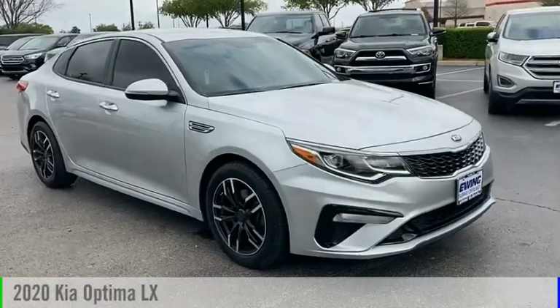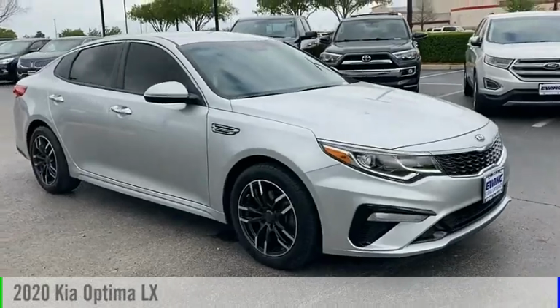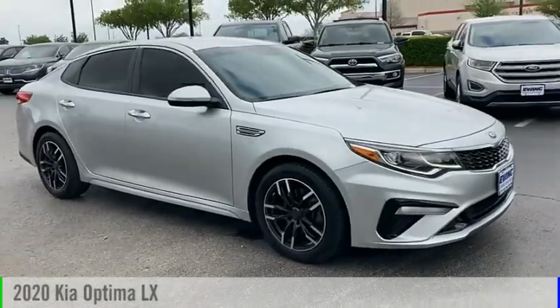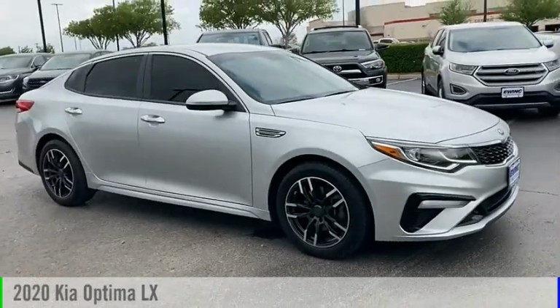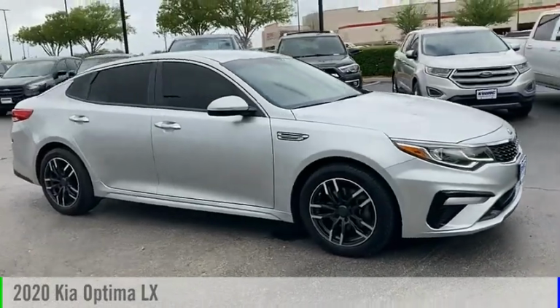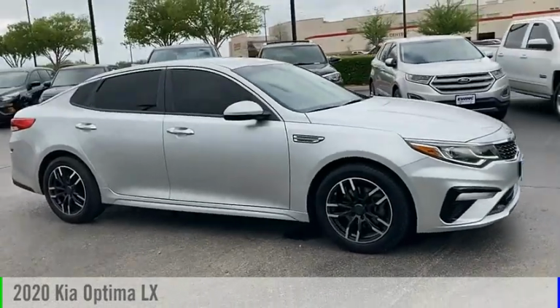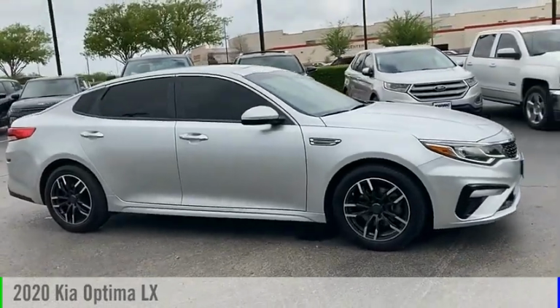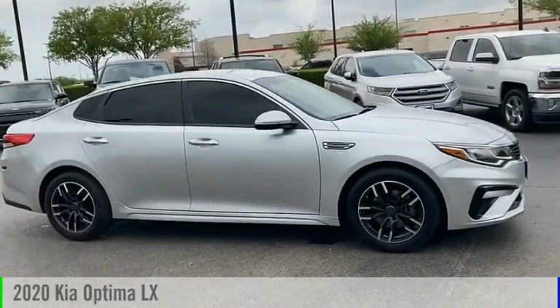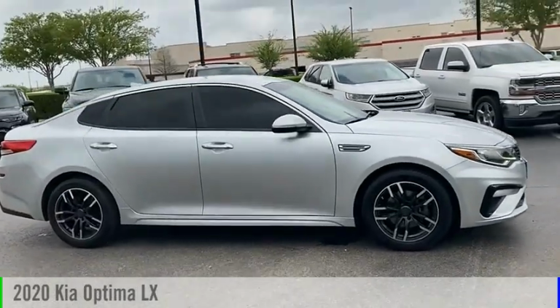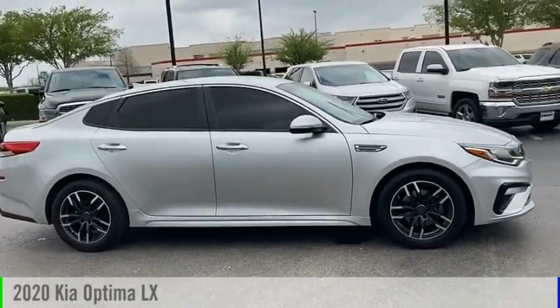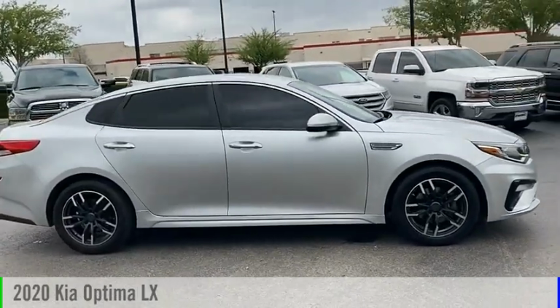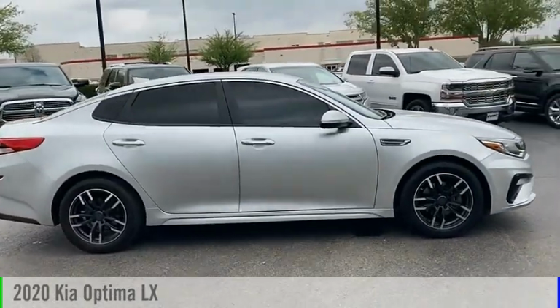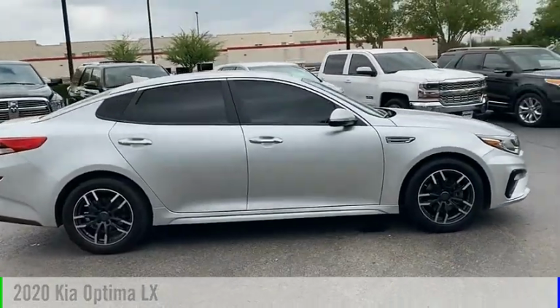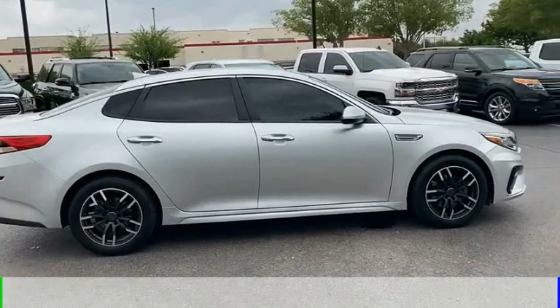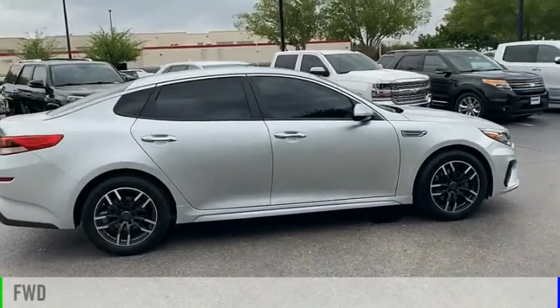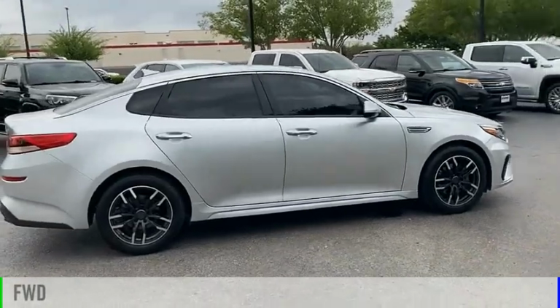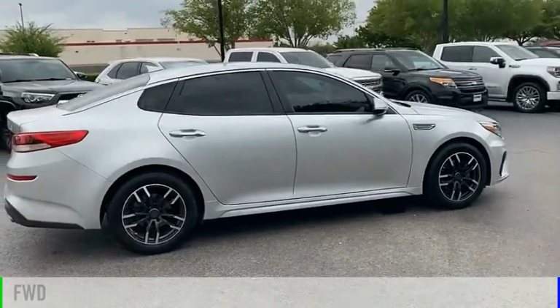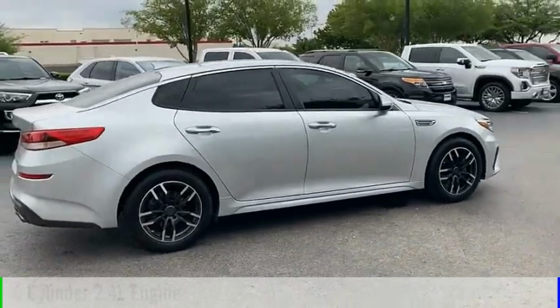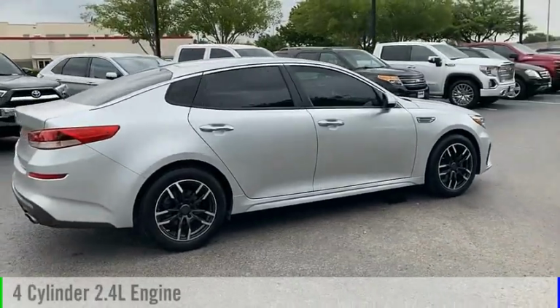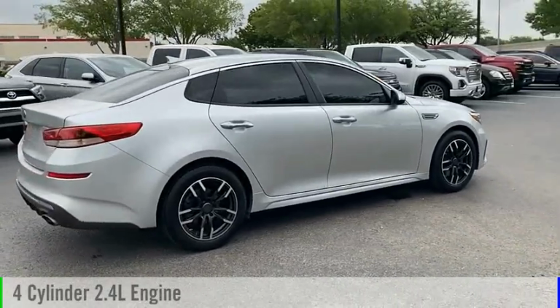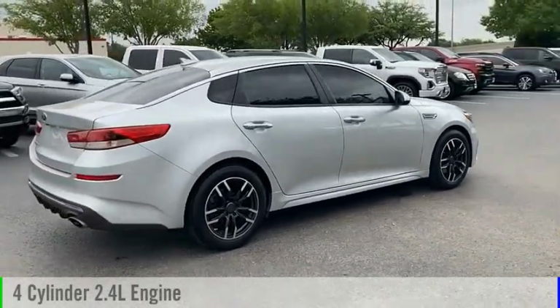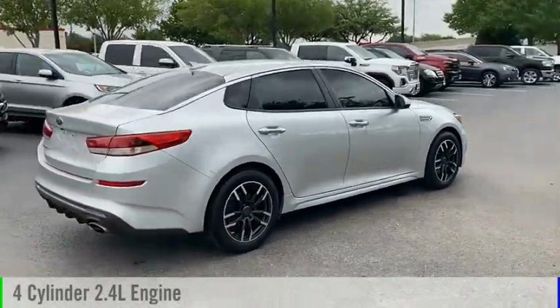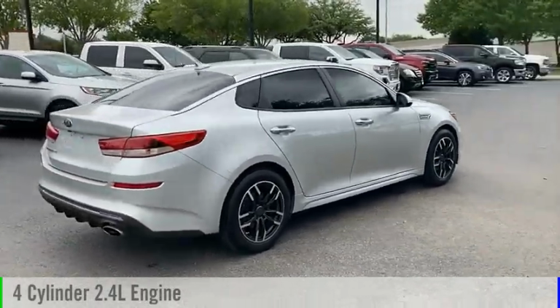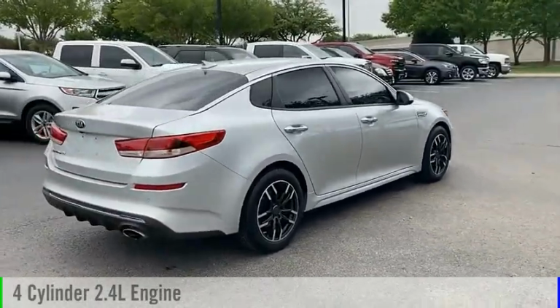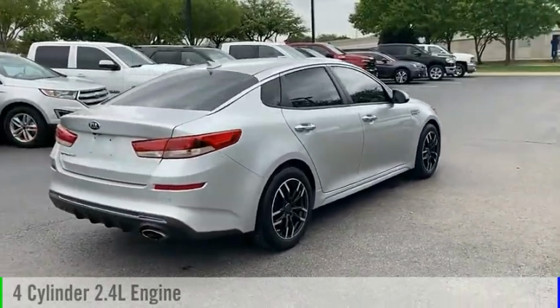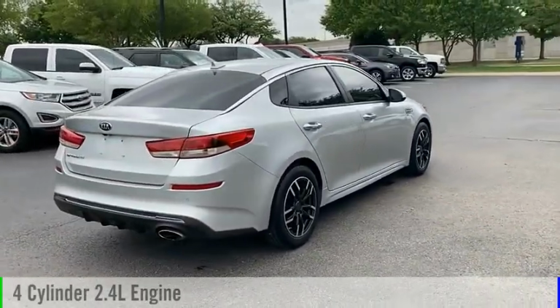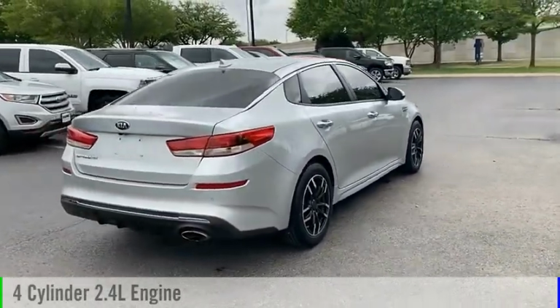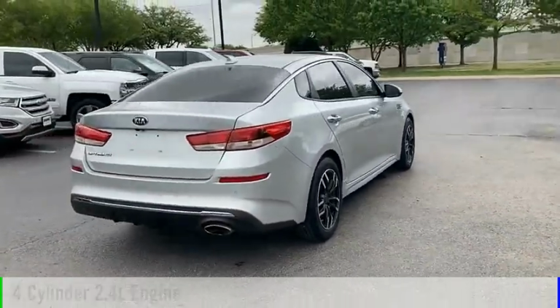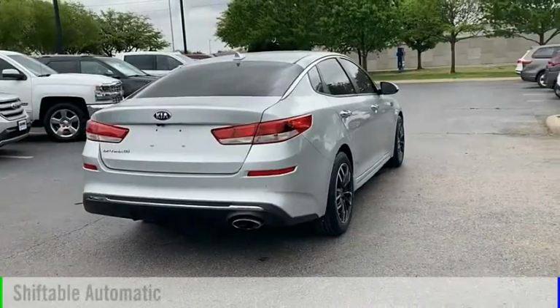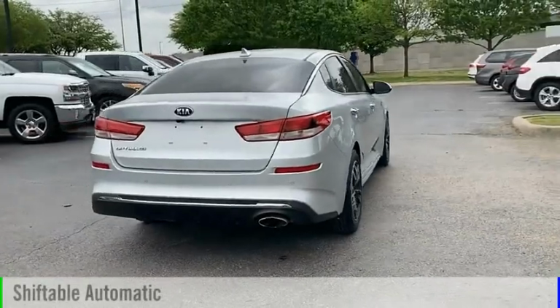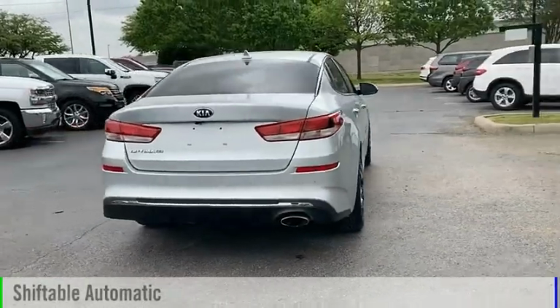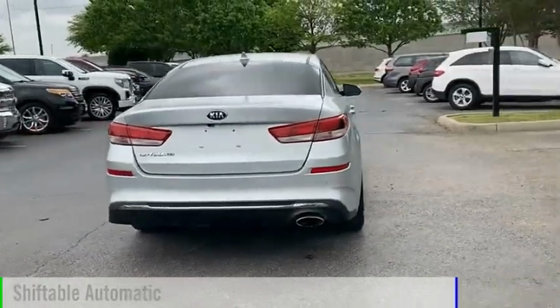Take a ride in the 2020 Optima. This vehicle is powered by a front-wheel drive, four-cylinder, 2.4-liter engine and comes with an automatic transmission.